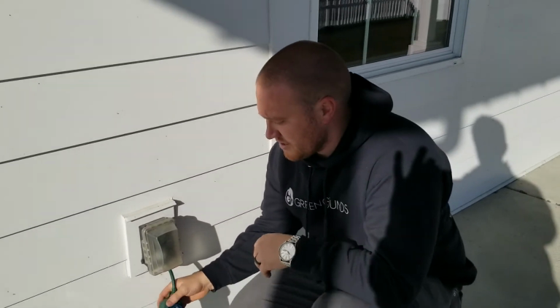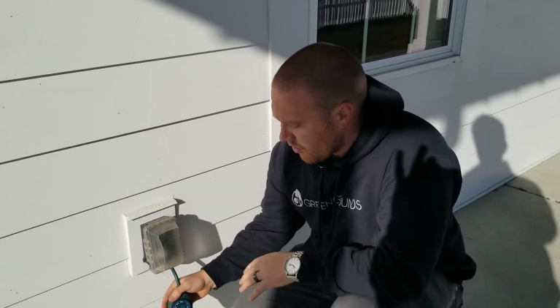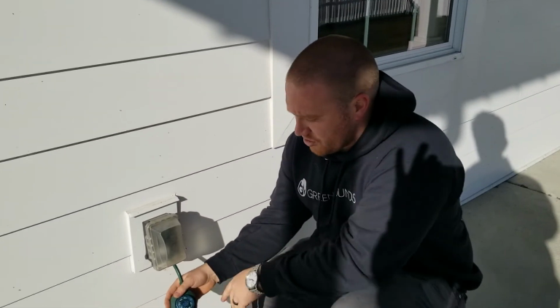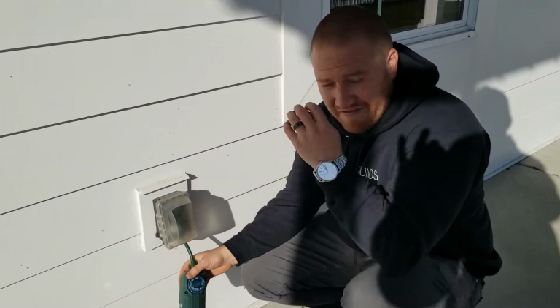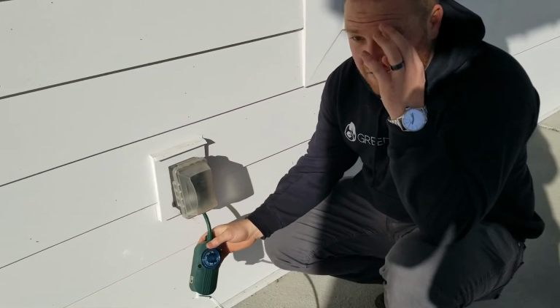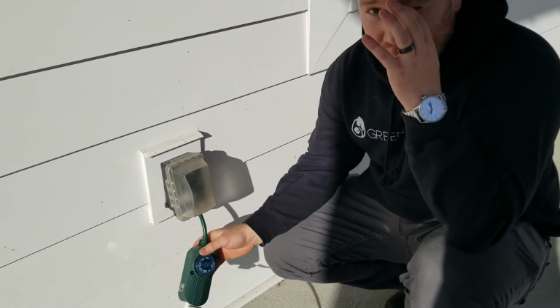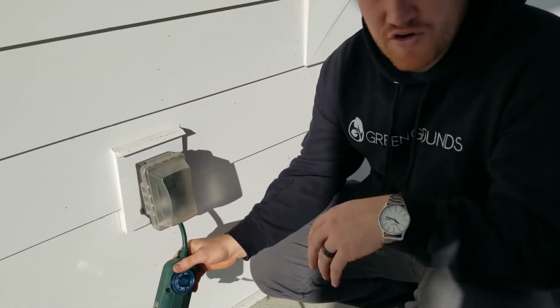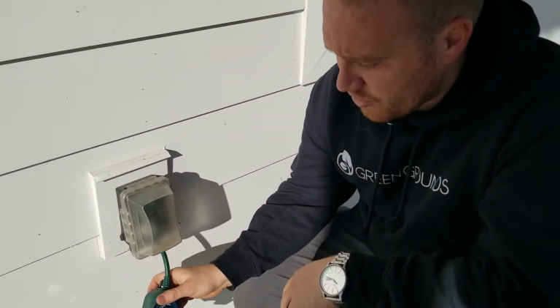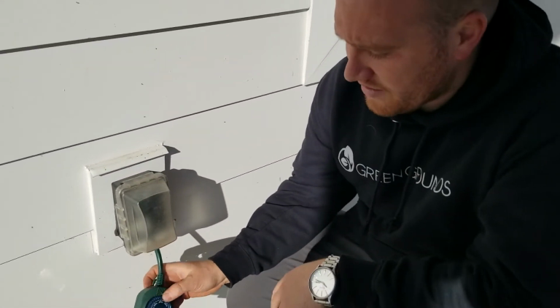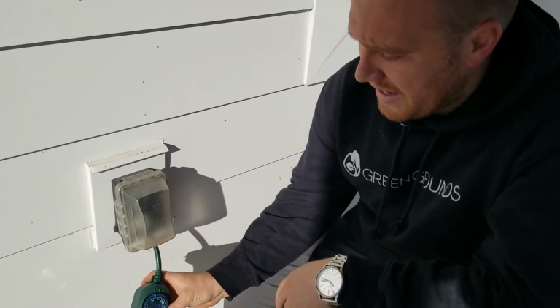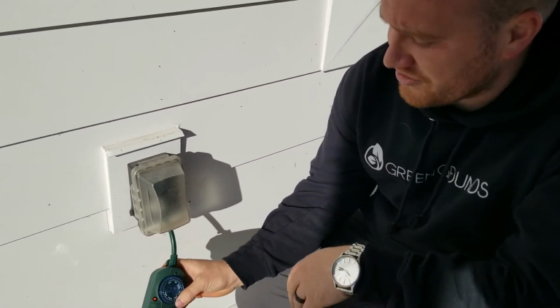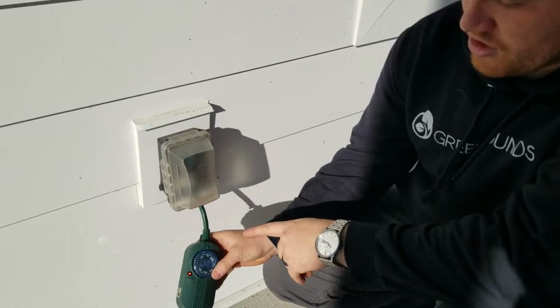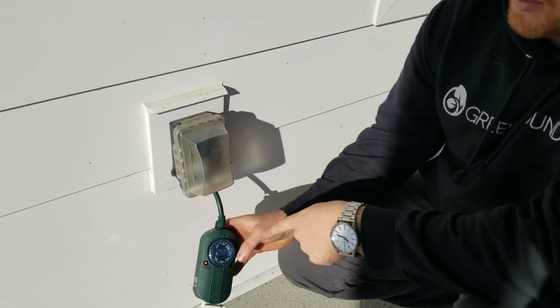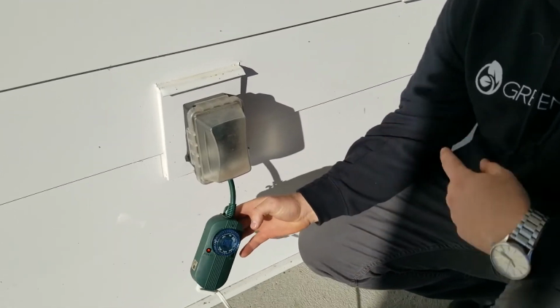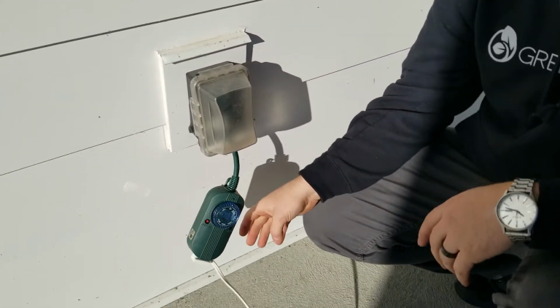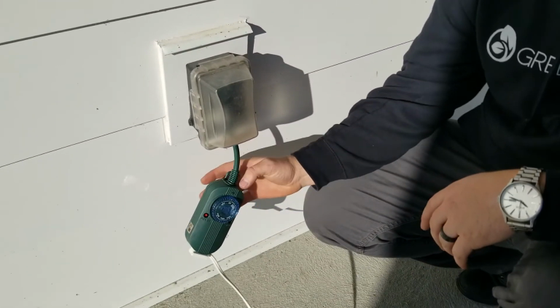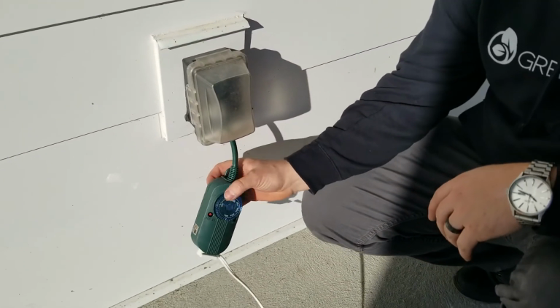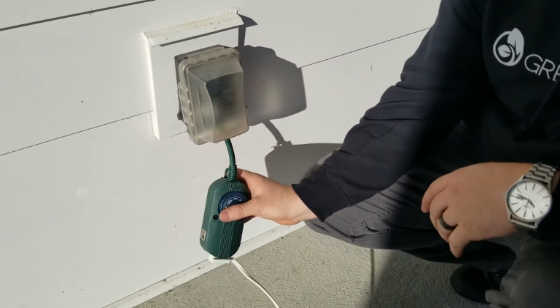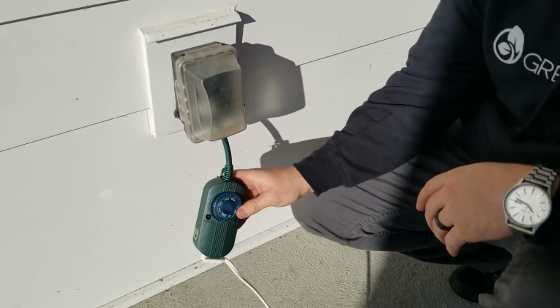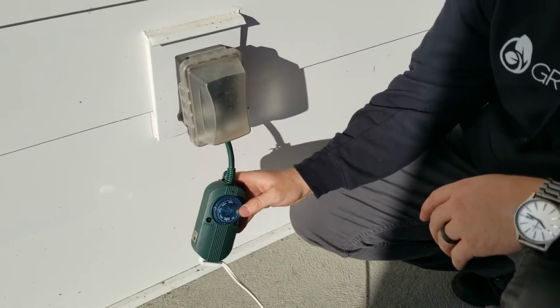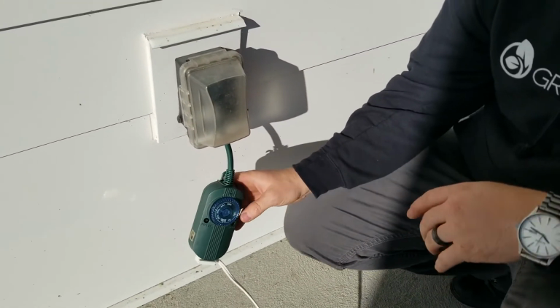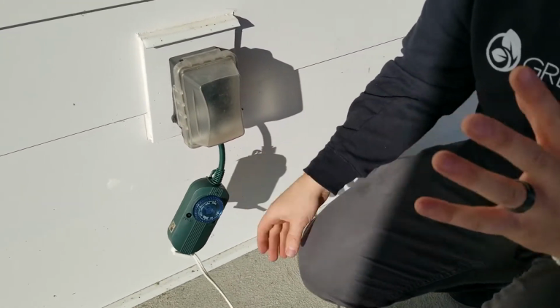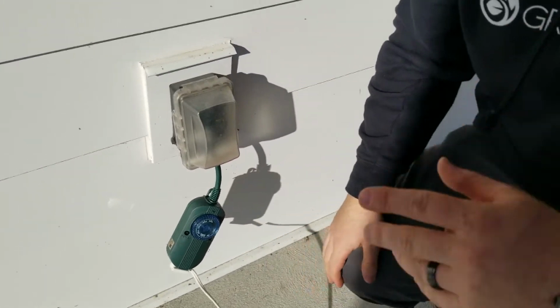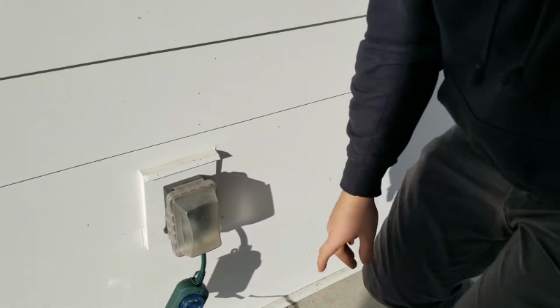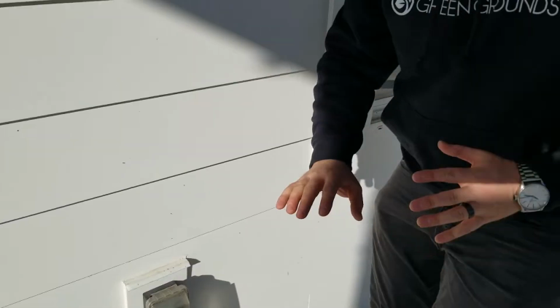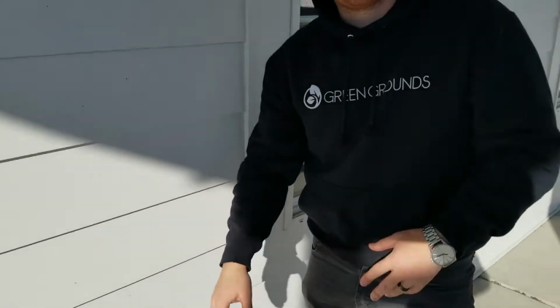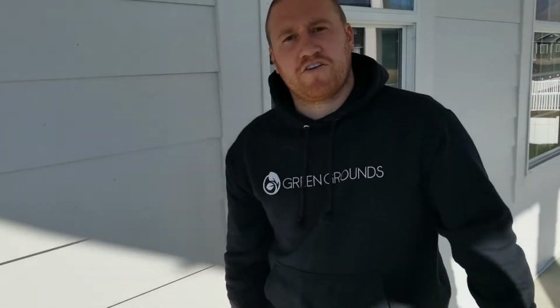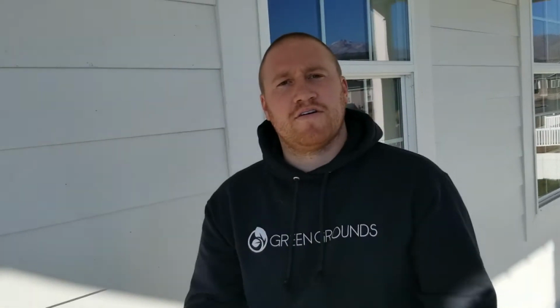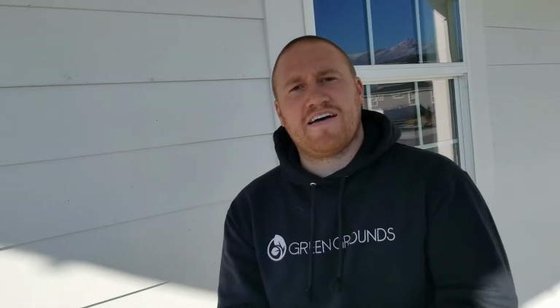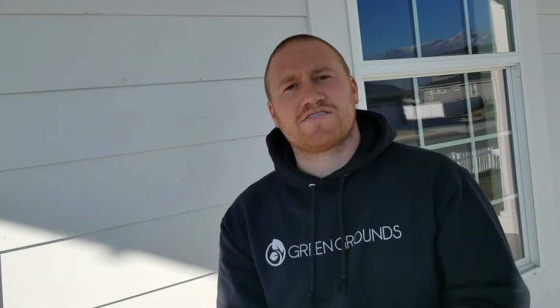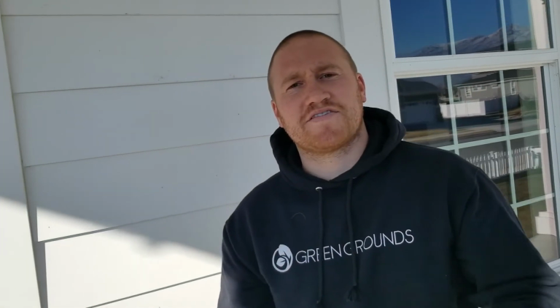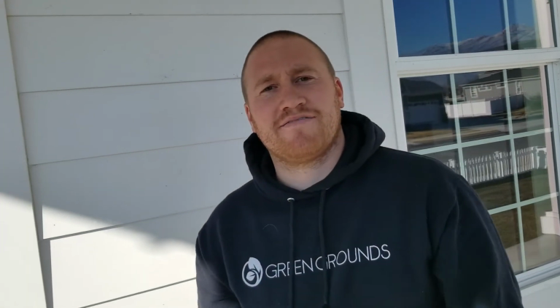Also, if for any reason you just want to manually turn them on, you can just manually turn them on like that. But for the dusk-on offset setting, that's what you want to do. If you have any questions, give us a call. Thanks.